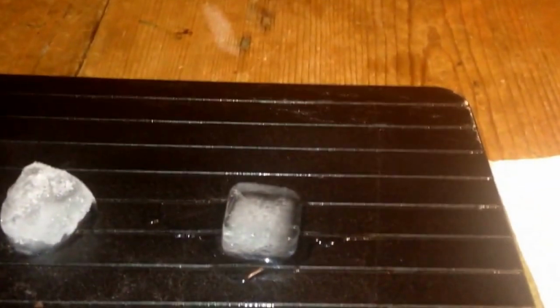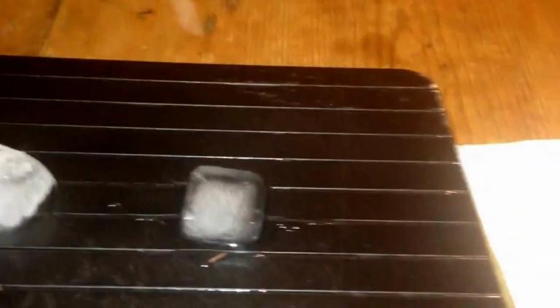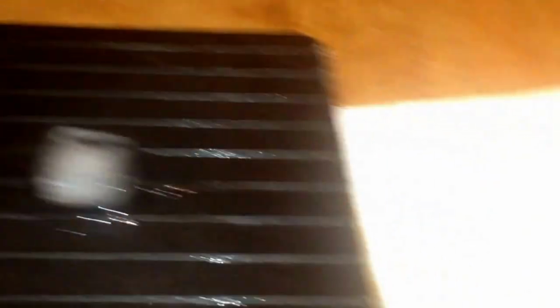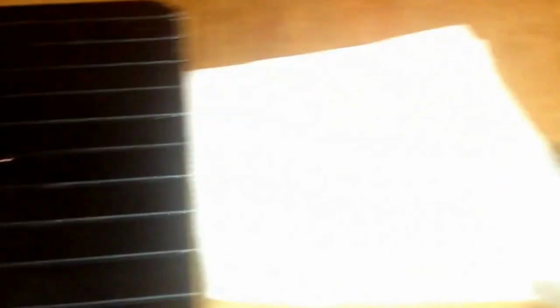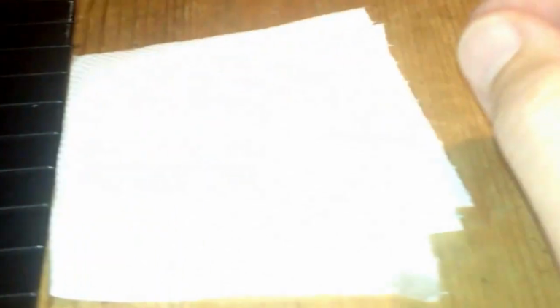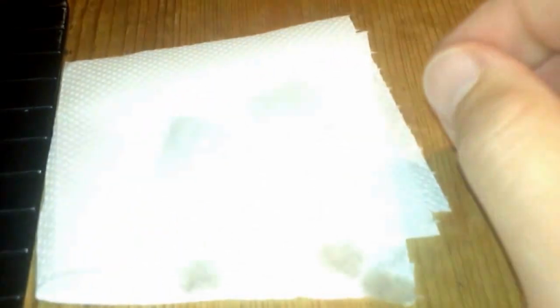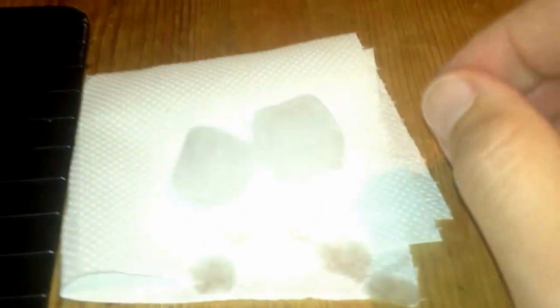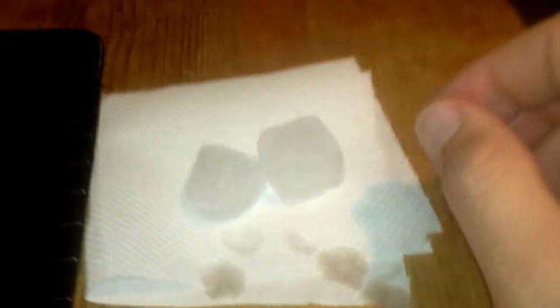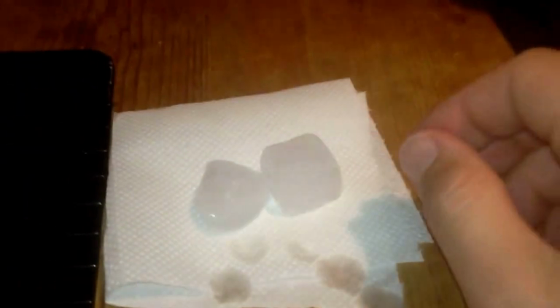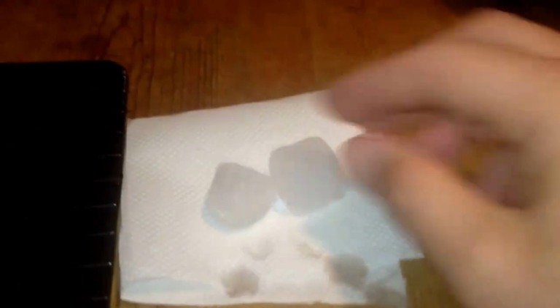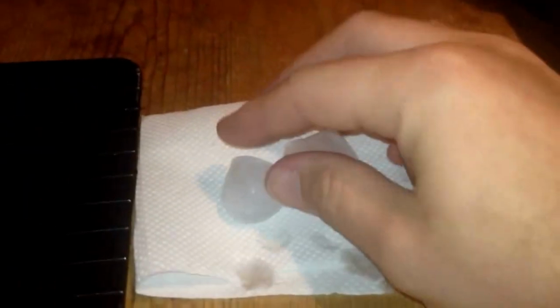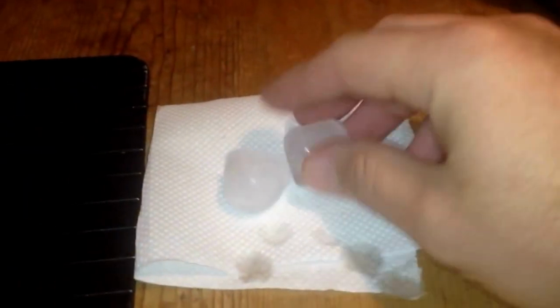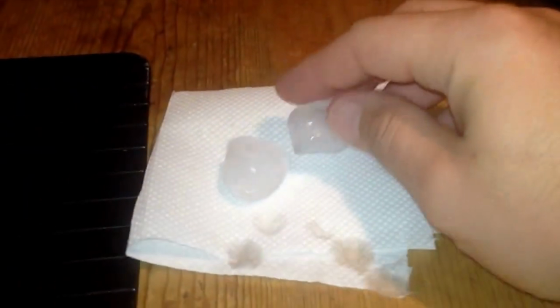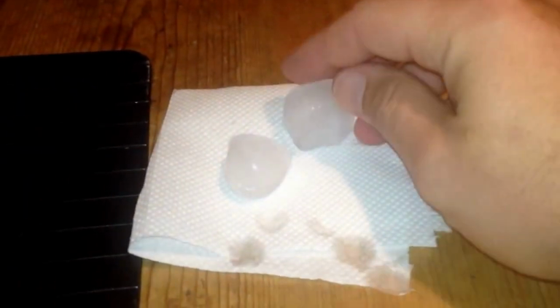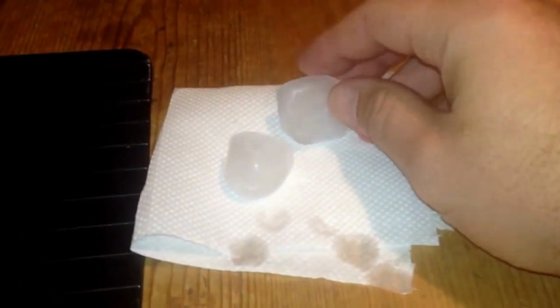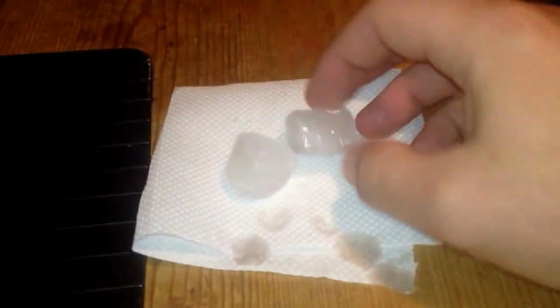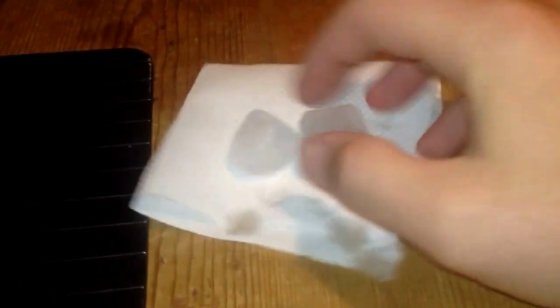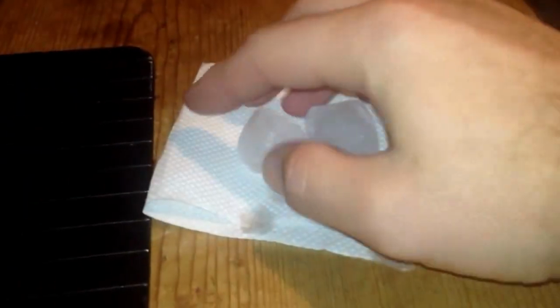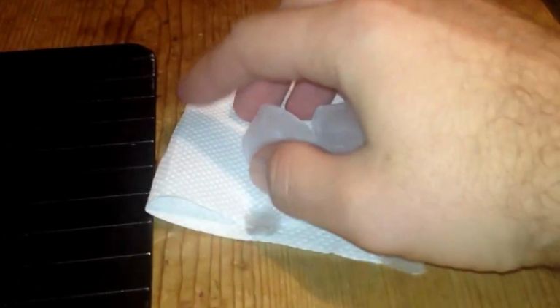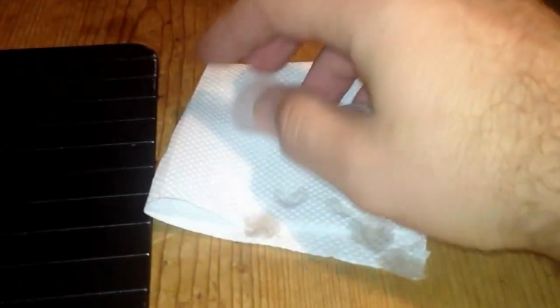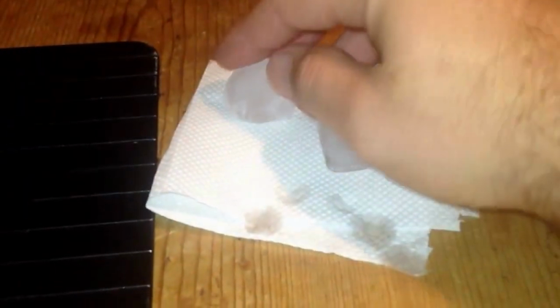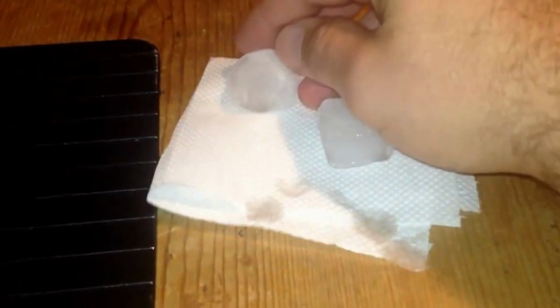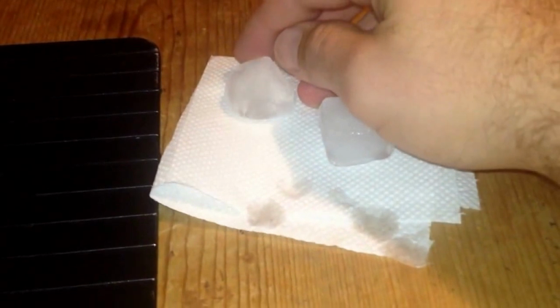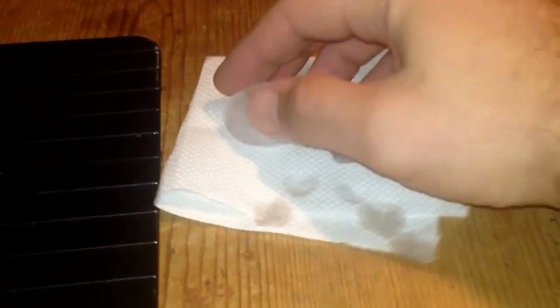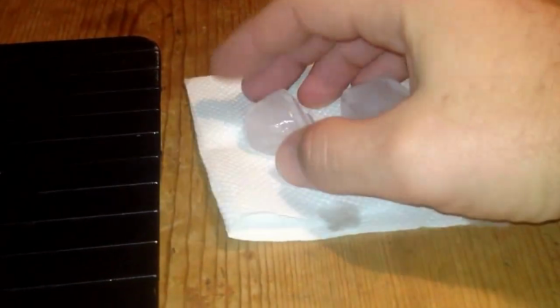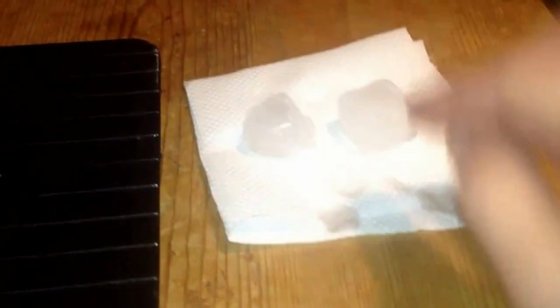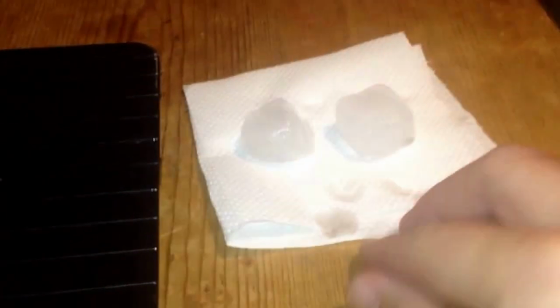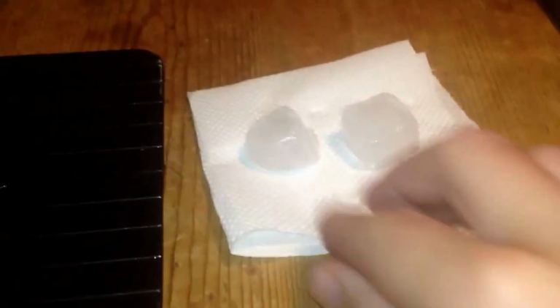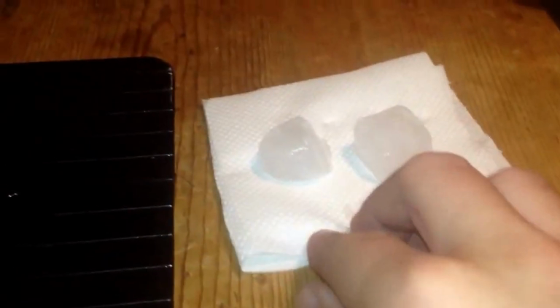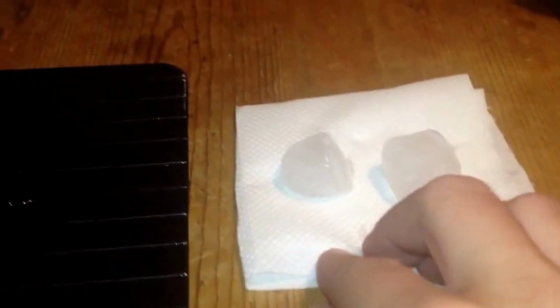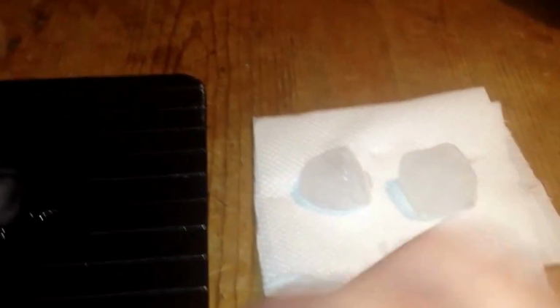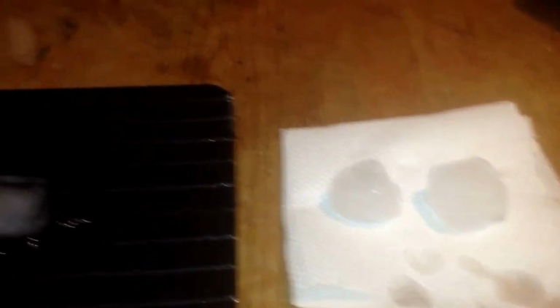Now, again, look at this. Let's move back a bit so you can see it. There's nothing on it. Nothing. Apart from my handprint there, which was just from that one.